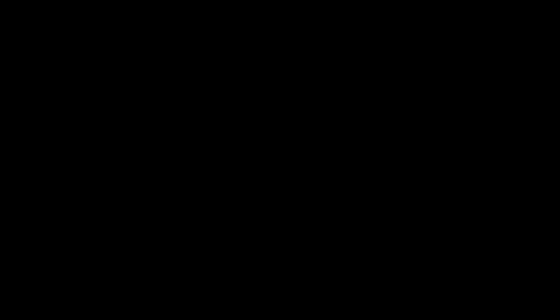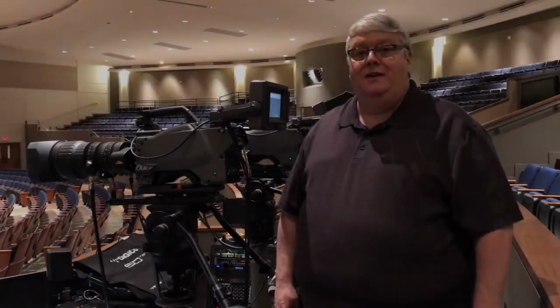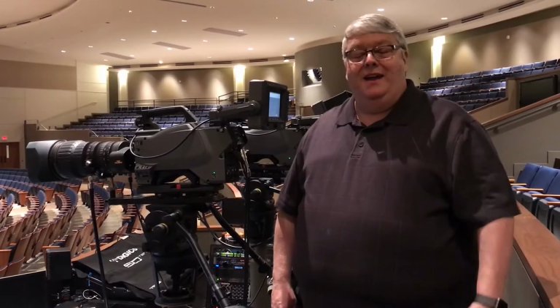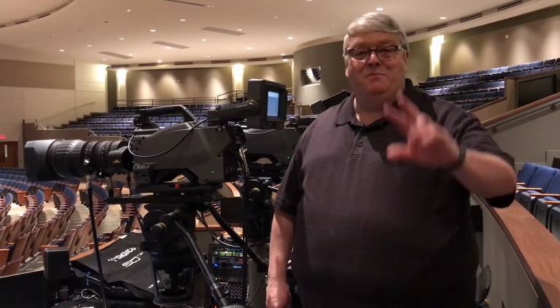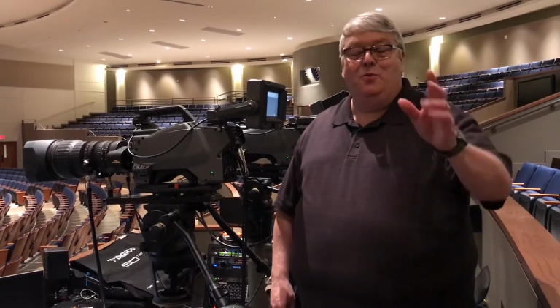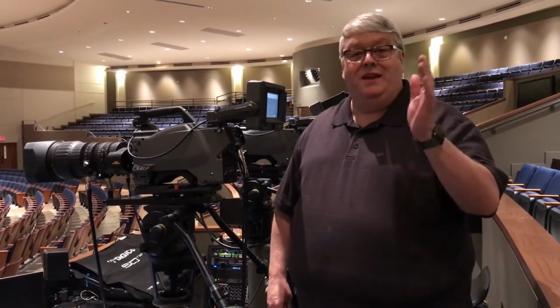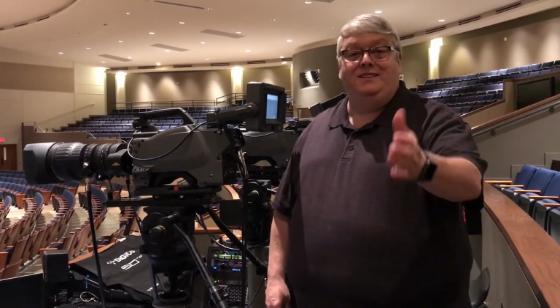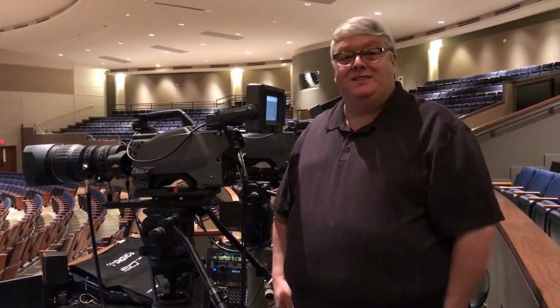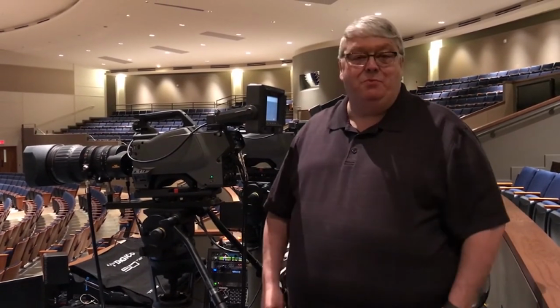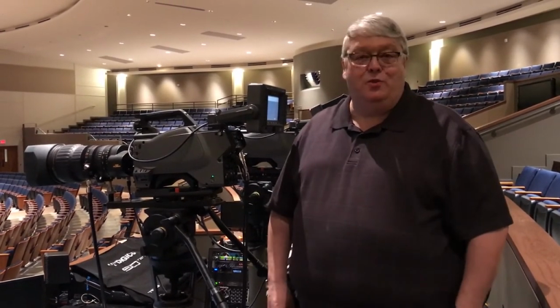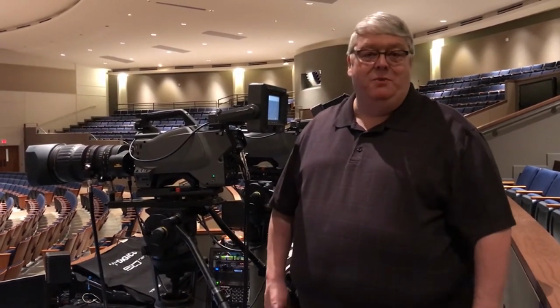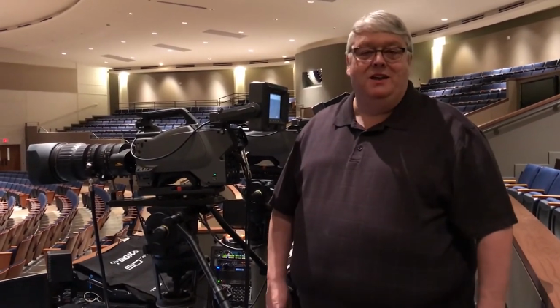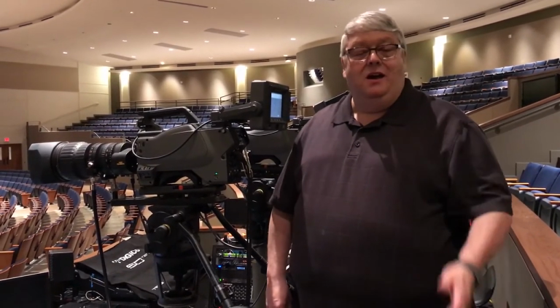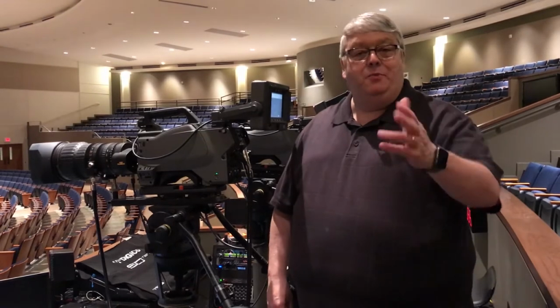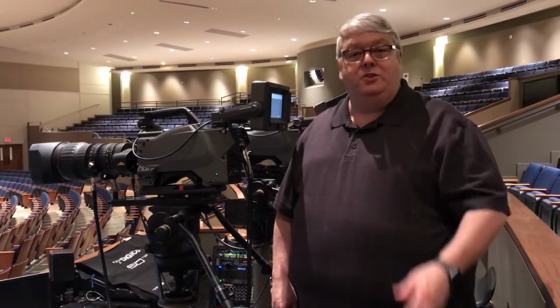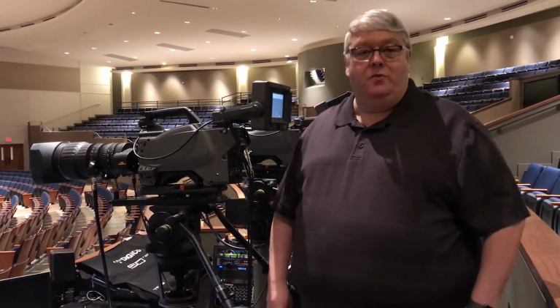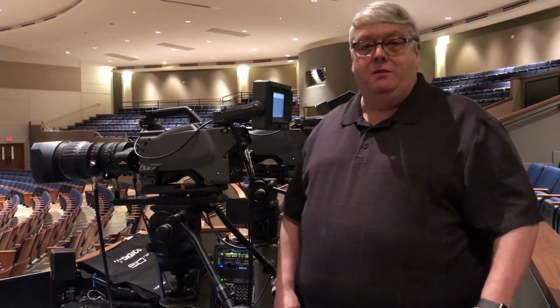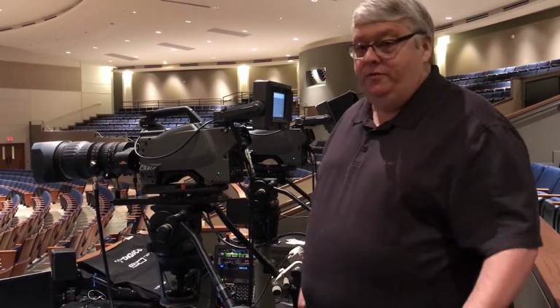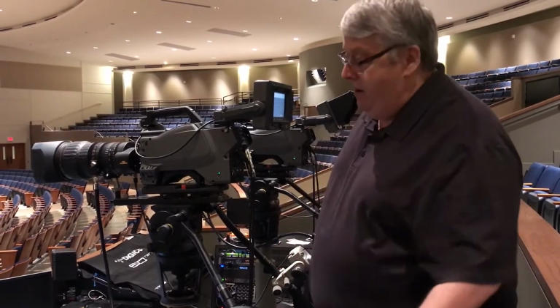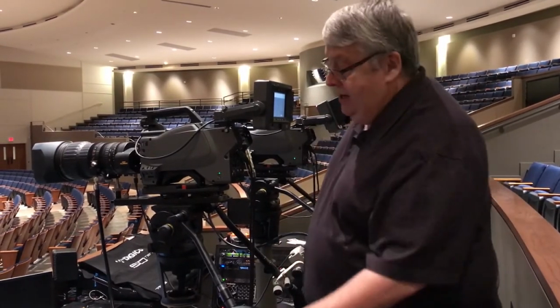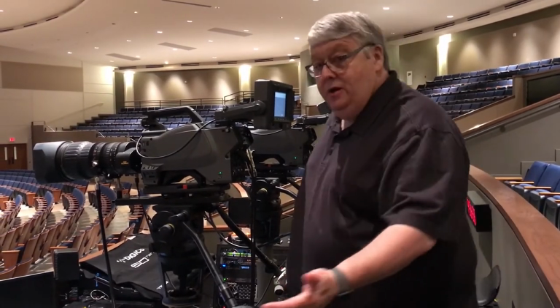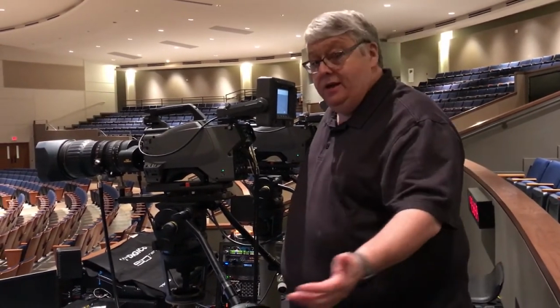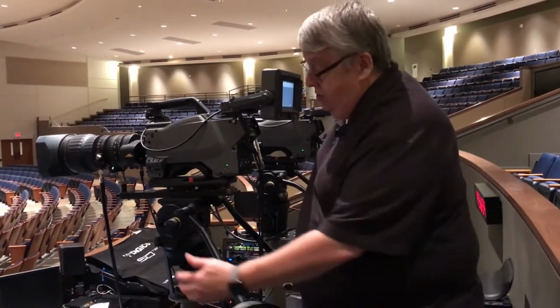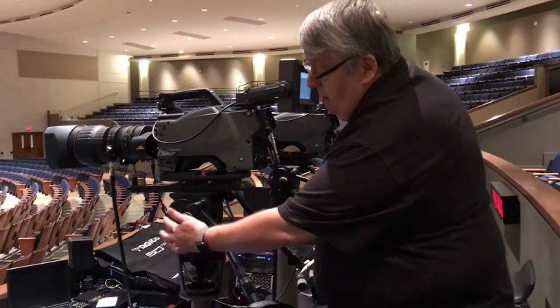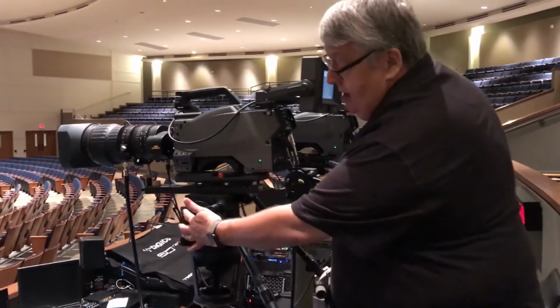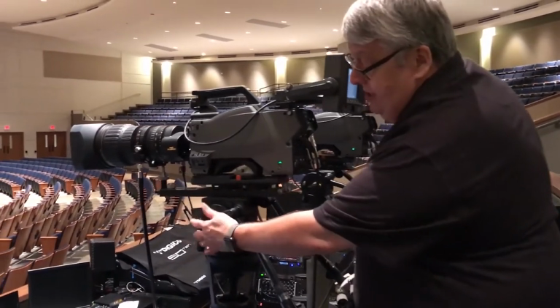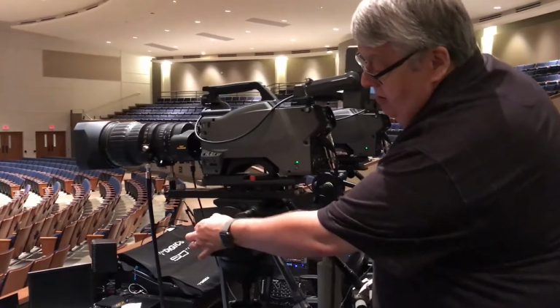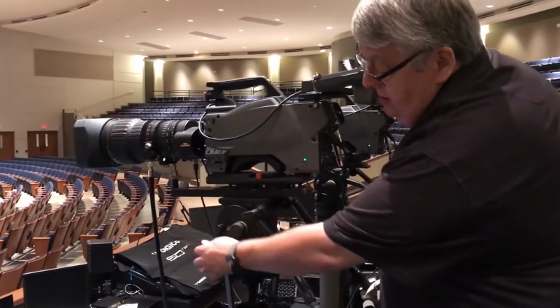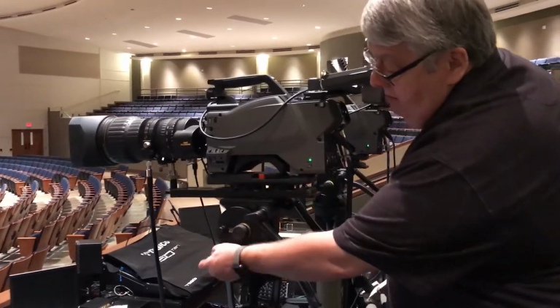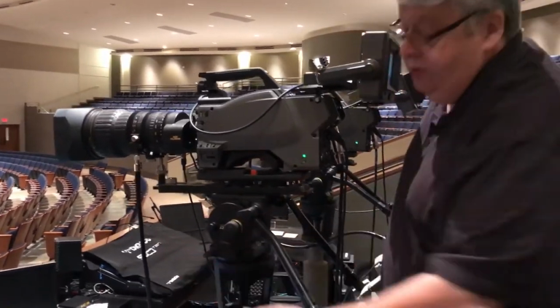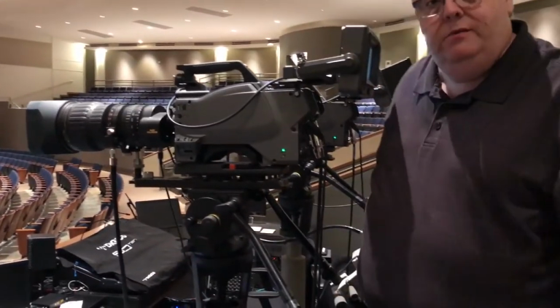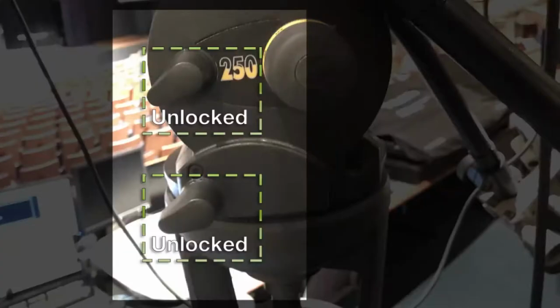Hey, Tim here with a Dallas campus training minute. A couple things I just want to remind most of you about: you unlock your cameras here by doing that.